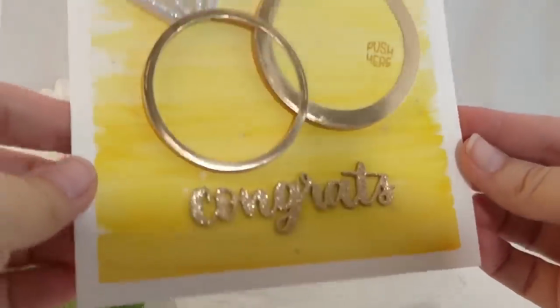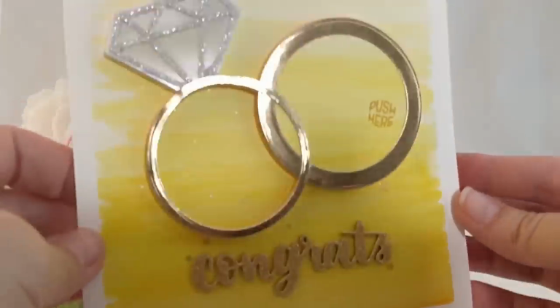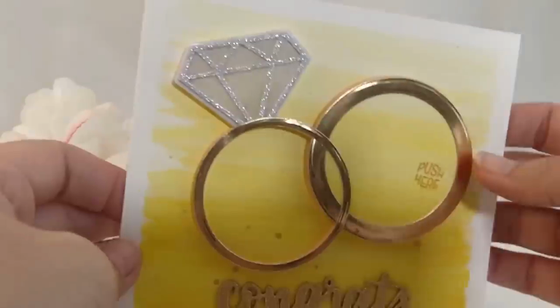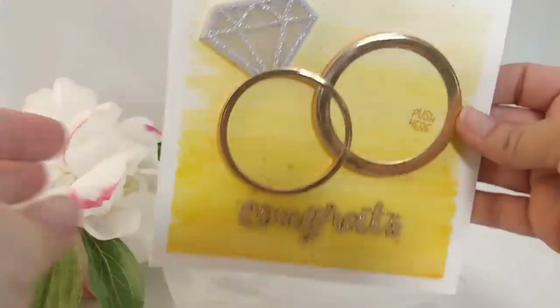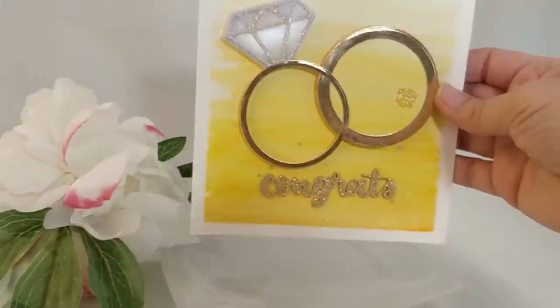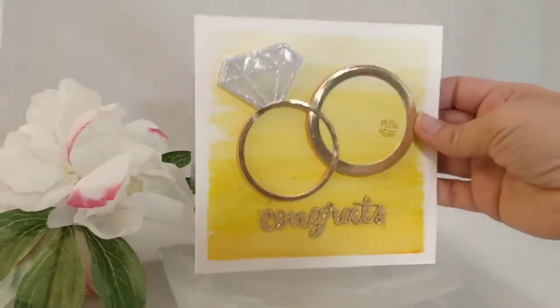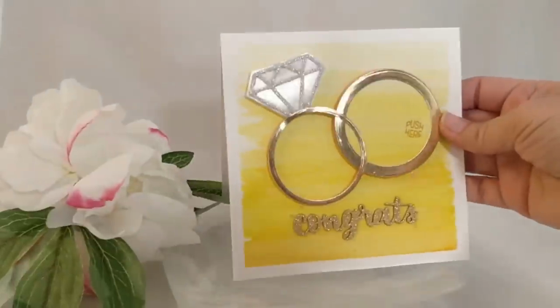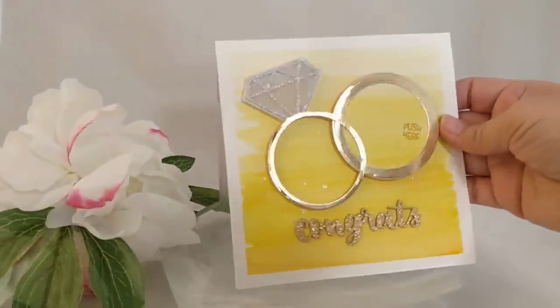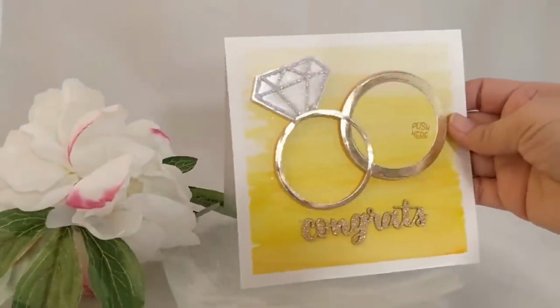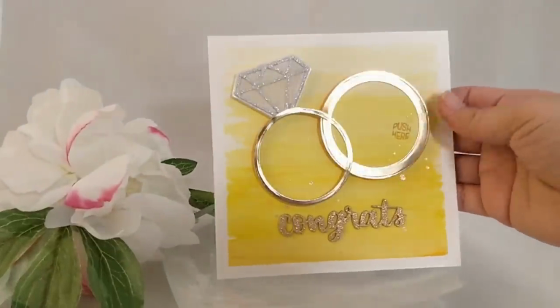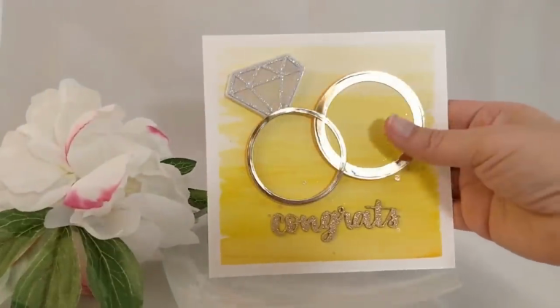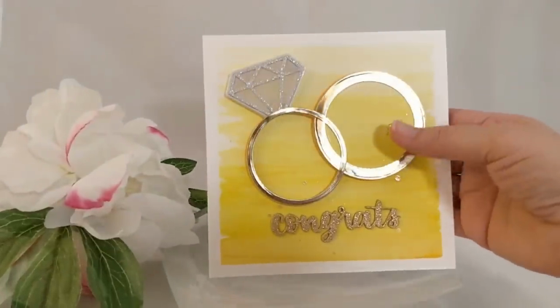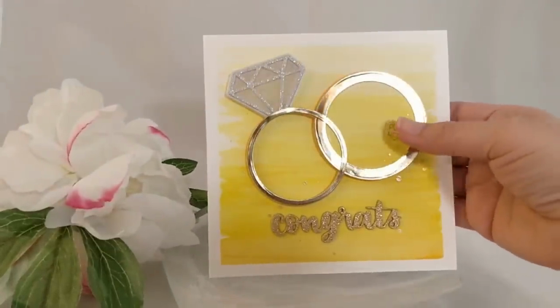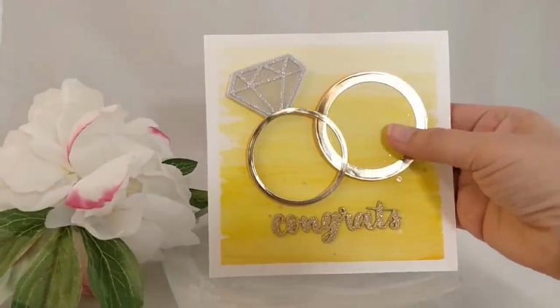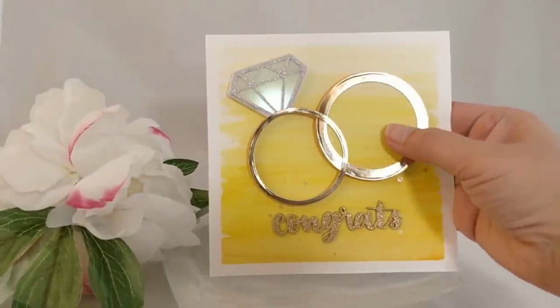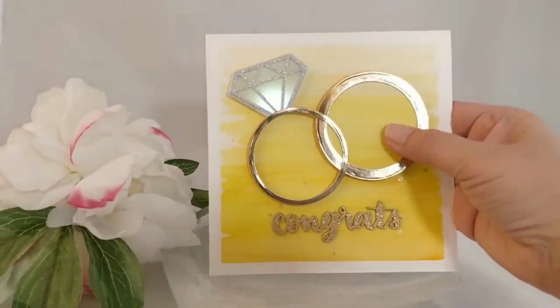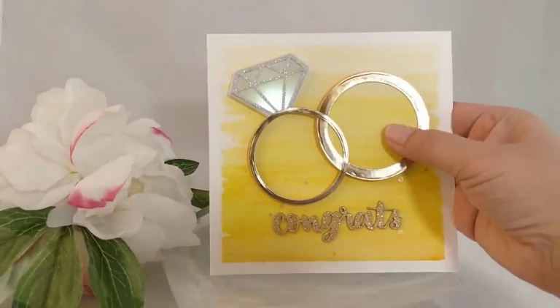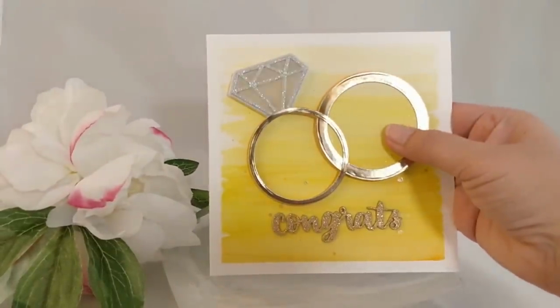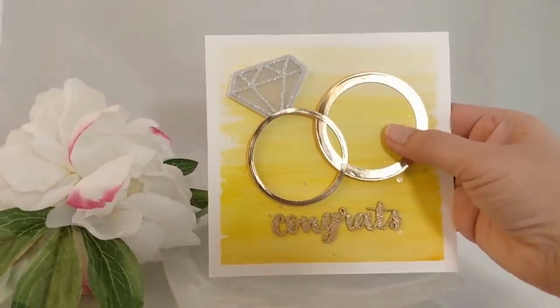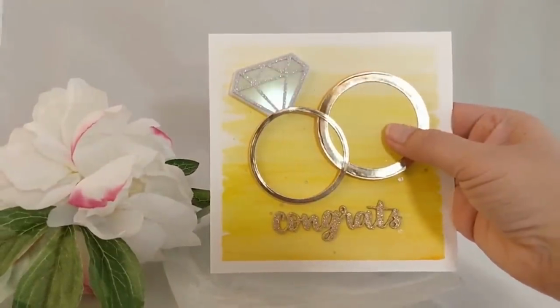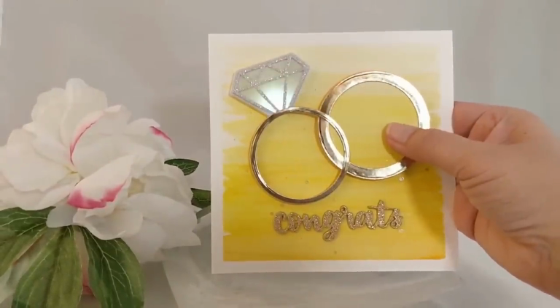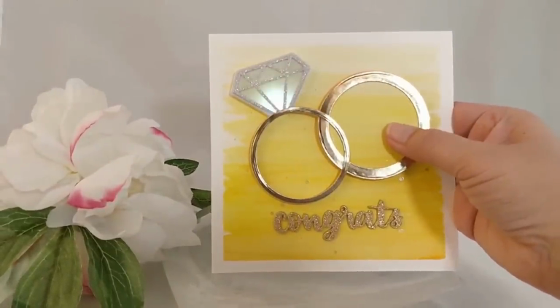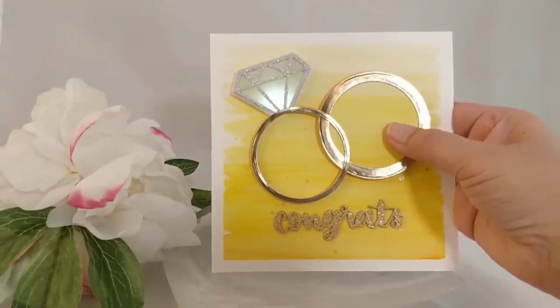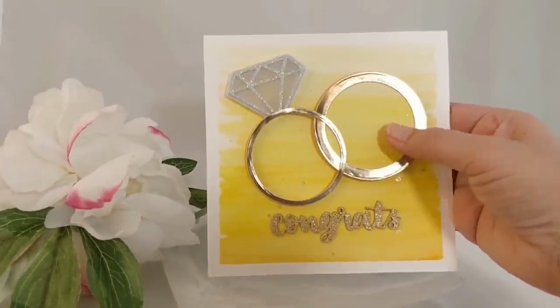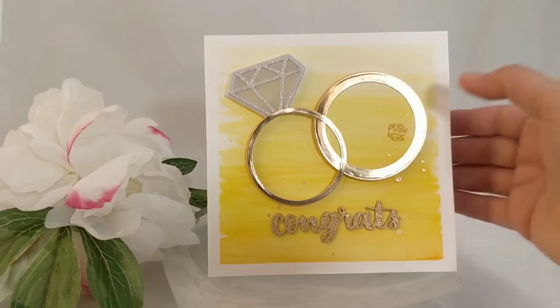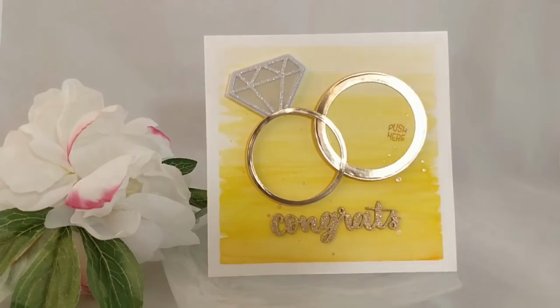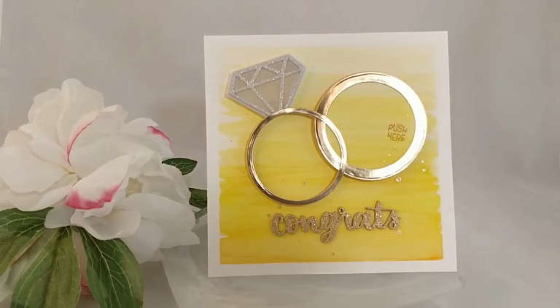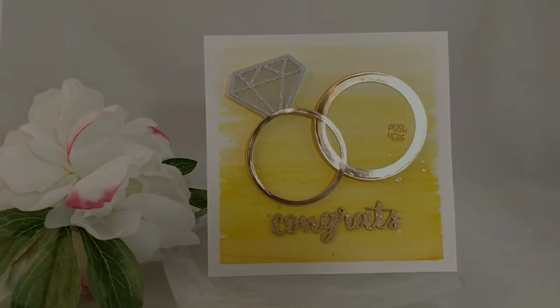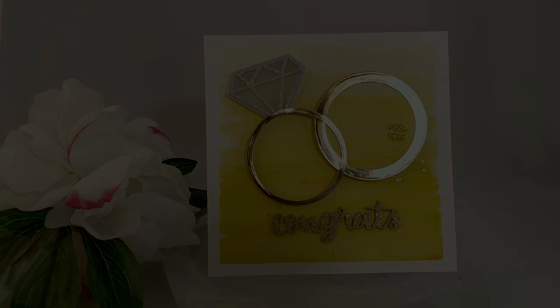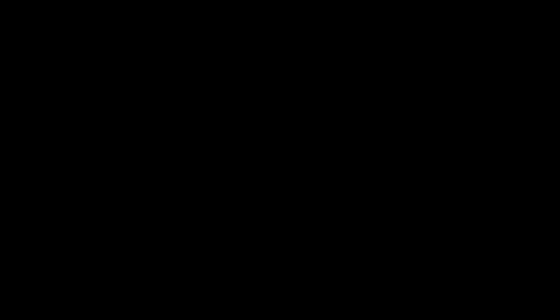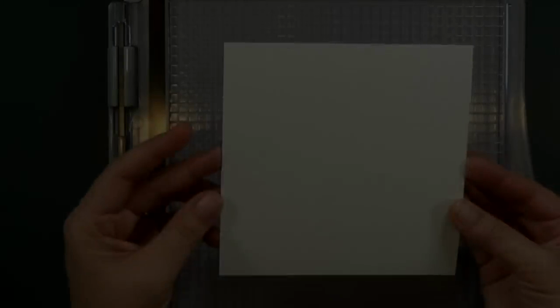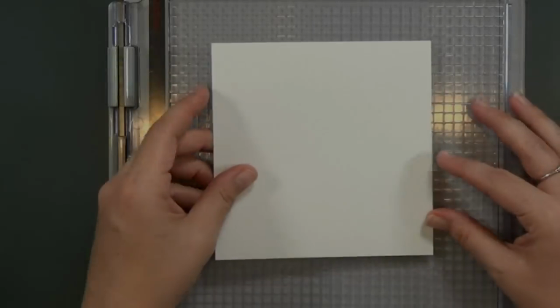If you are just here to see how to make a light up card circuit using the Power Pack, skip ahead to 13 minutes. Otherwise I'm going to show you how I made this adorable little wedding card.